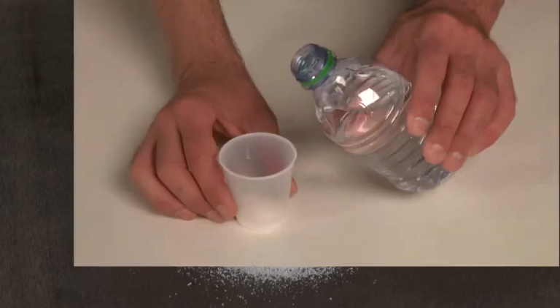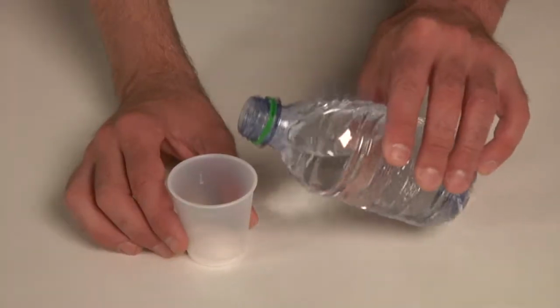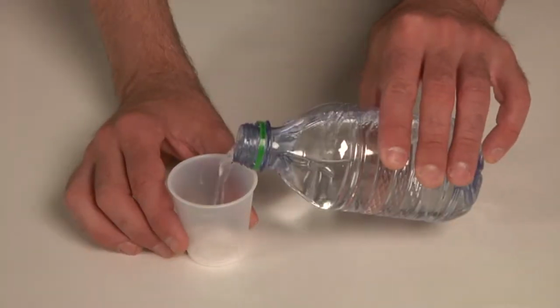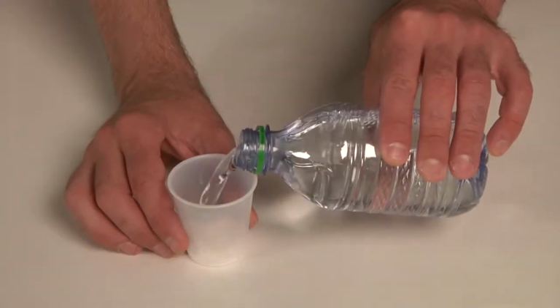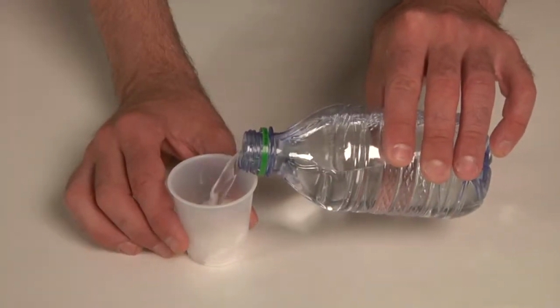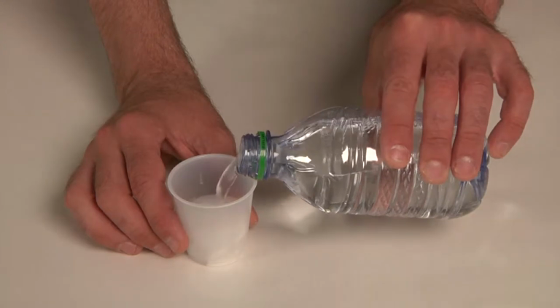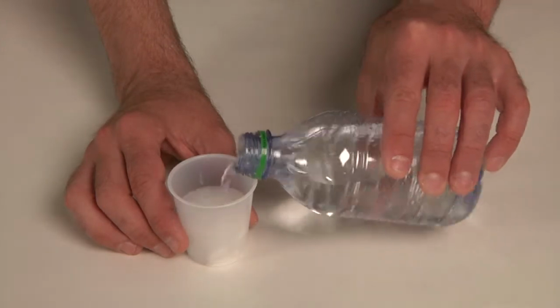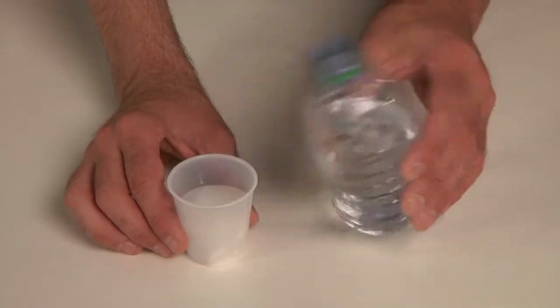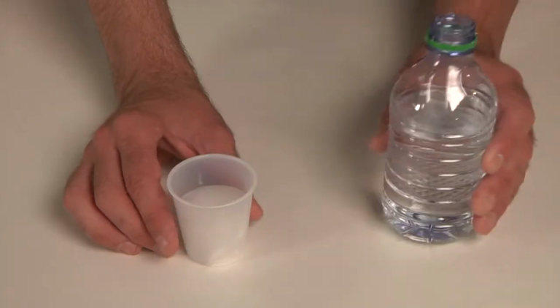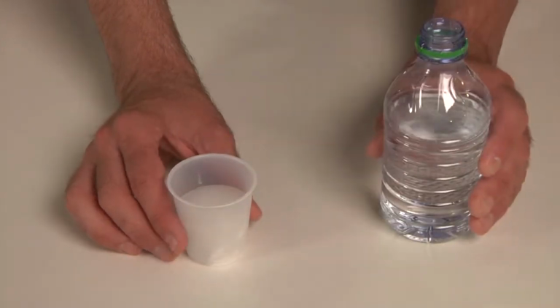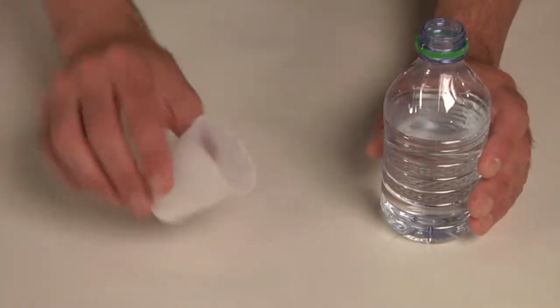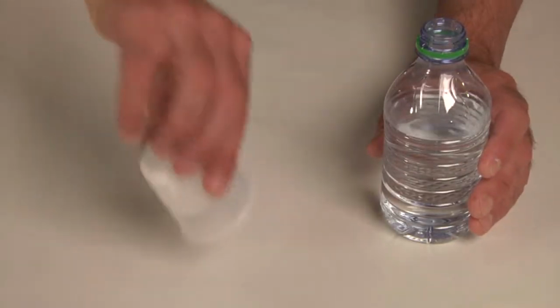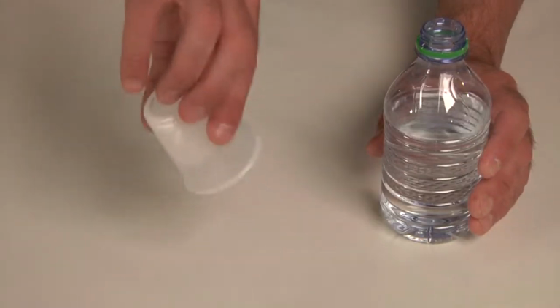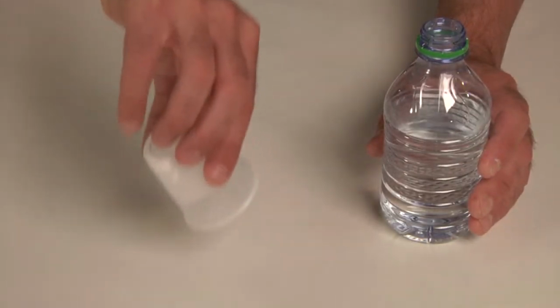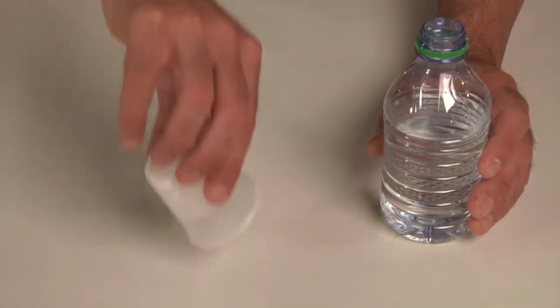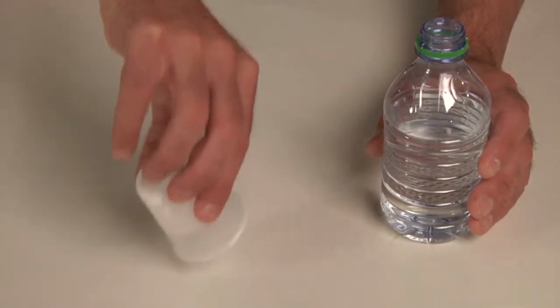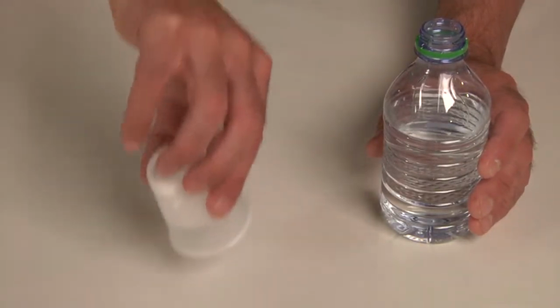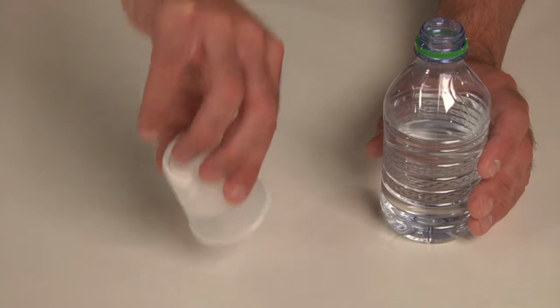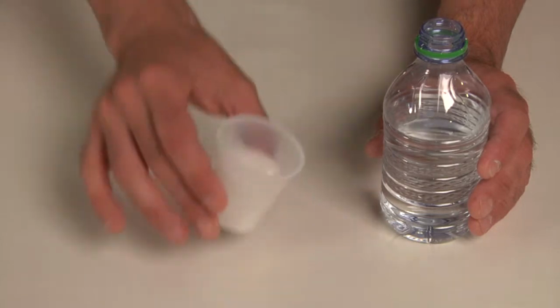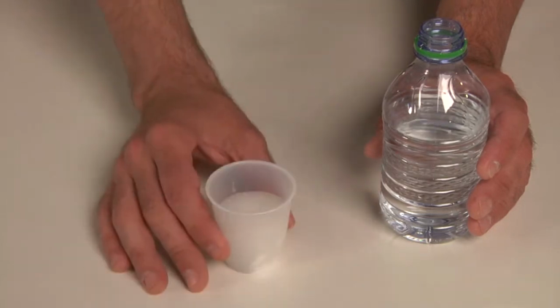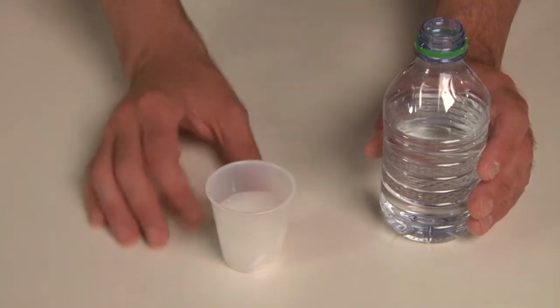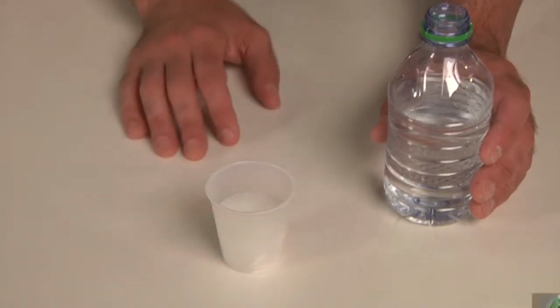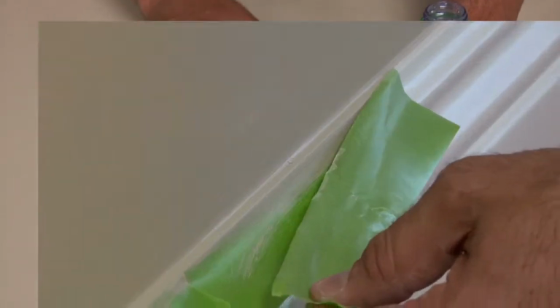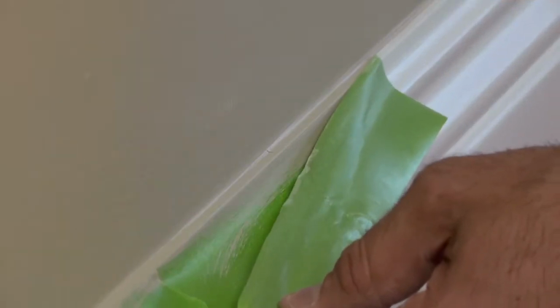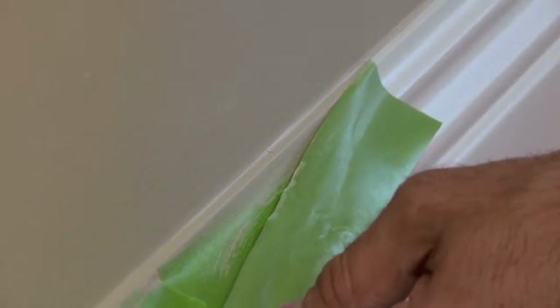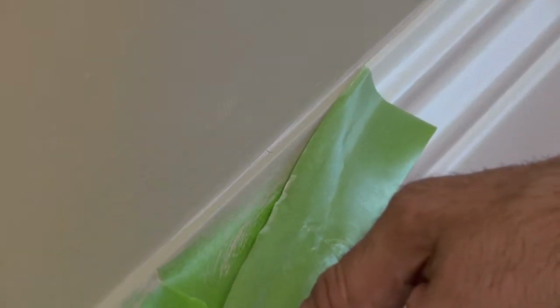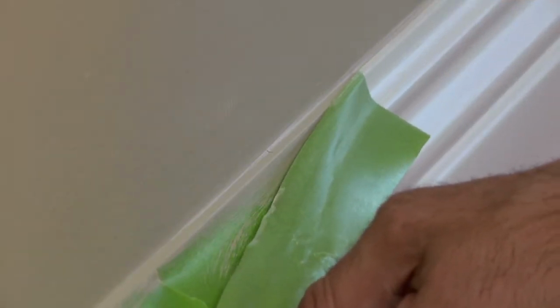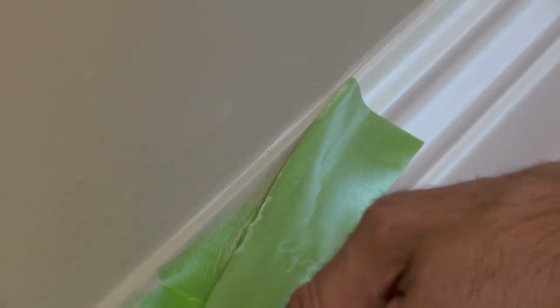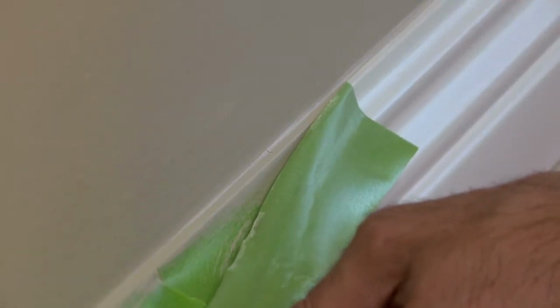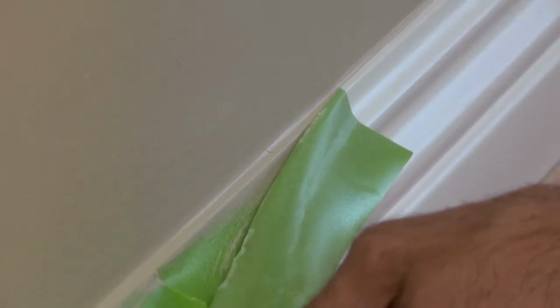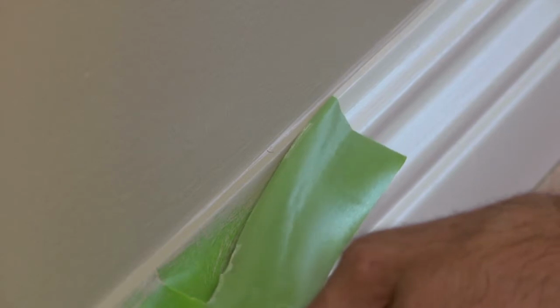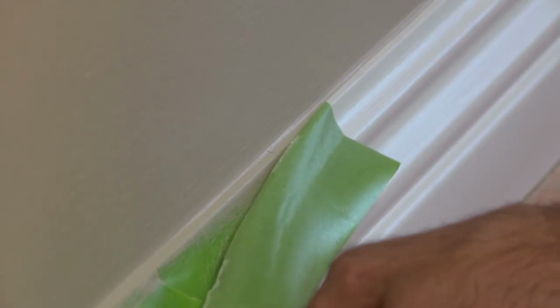PaintBlock reacts with water simulating latex paint and instantly gels to form a micro barrier that seals the edges of the tape, preventing paint bleed. The results are very sharp paint lines and less time spent on touch-ups.